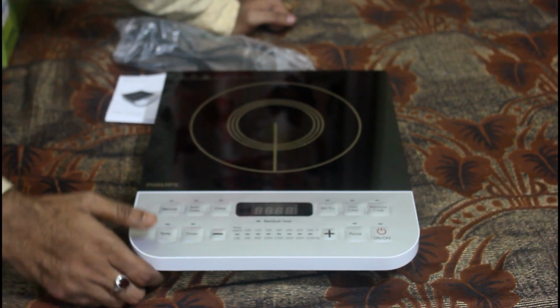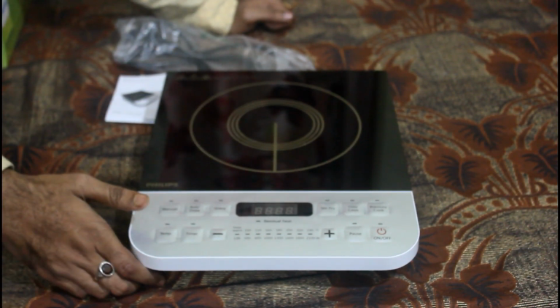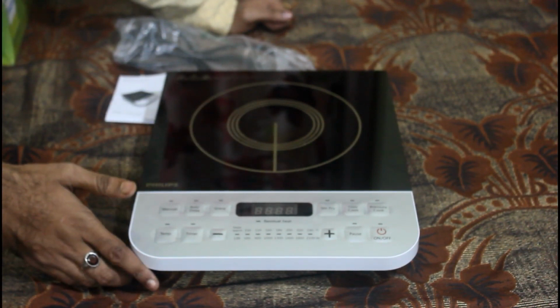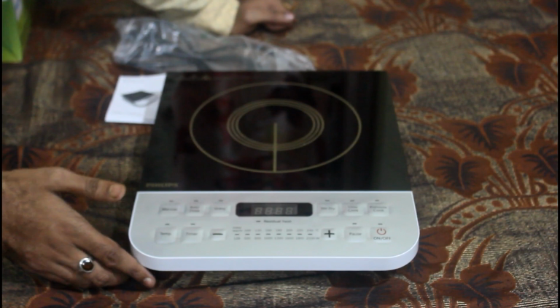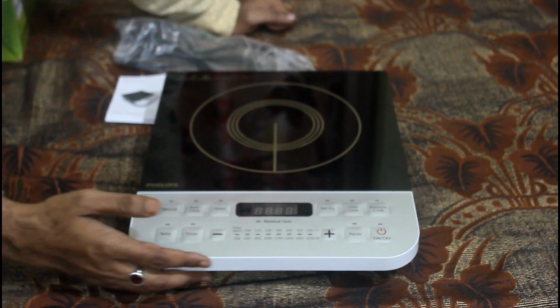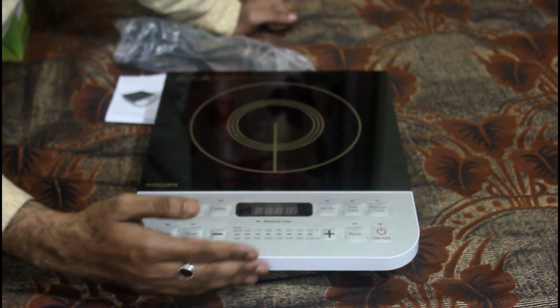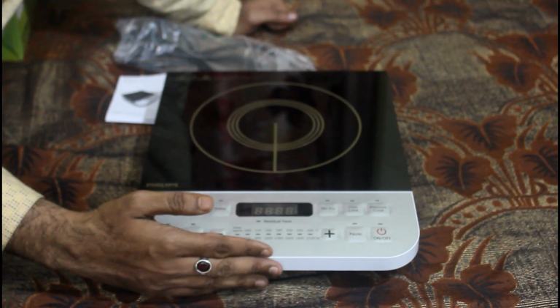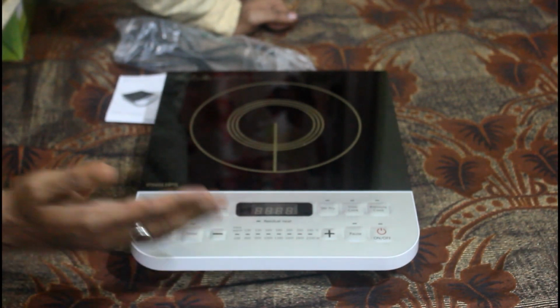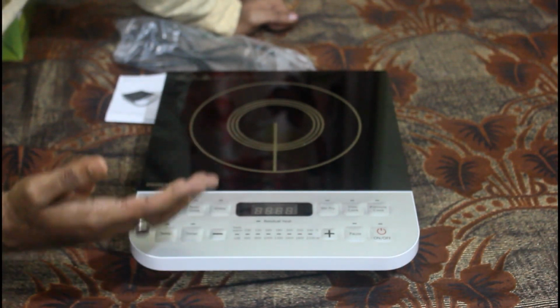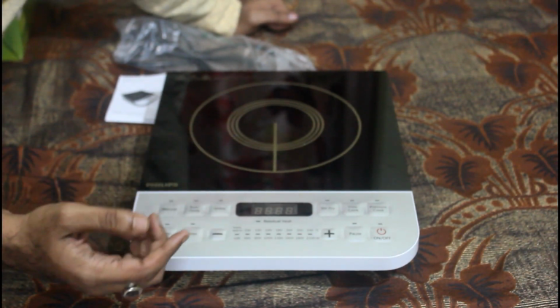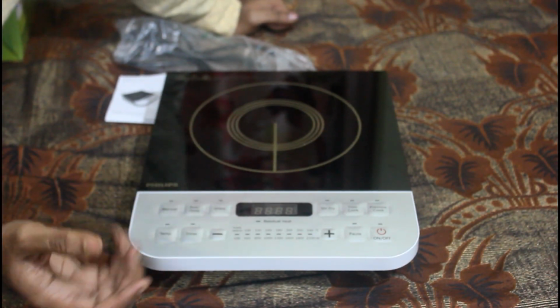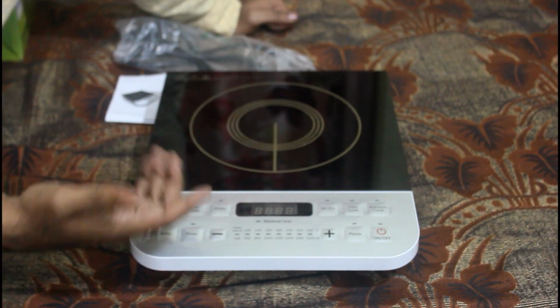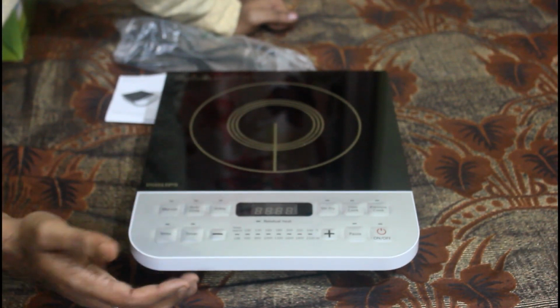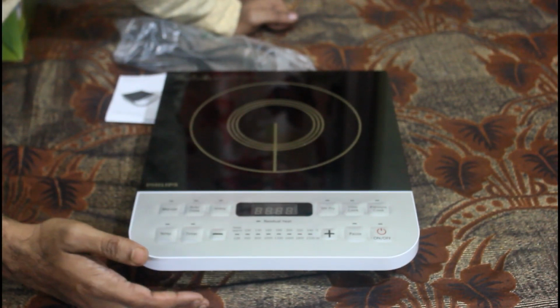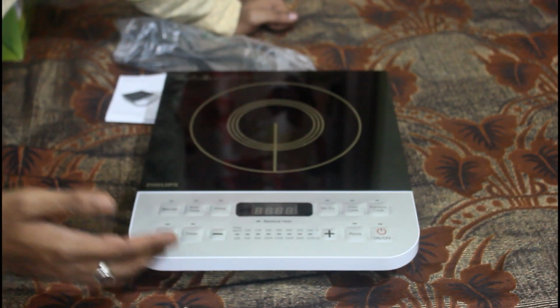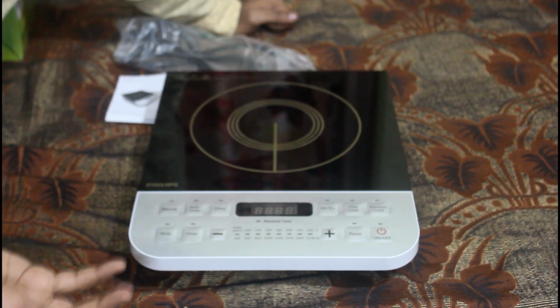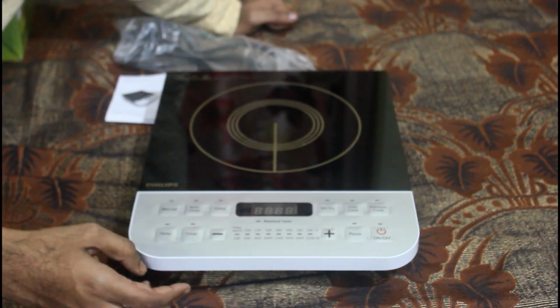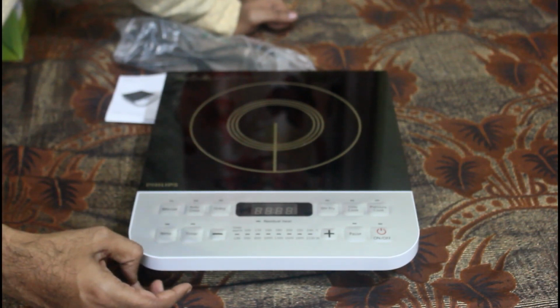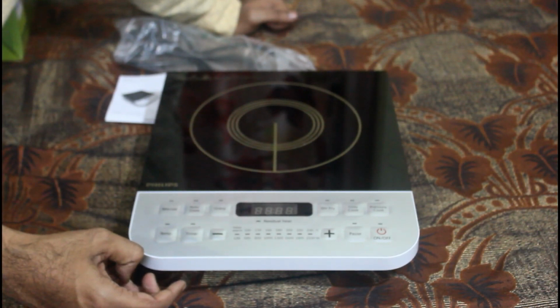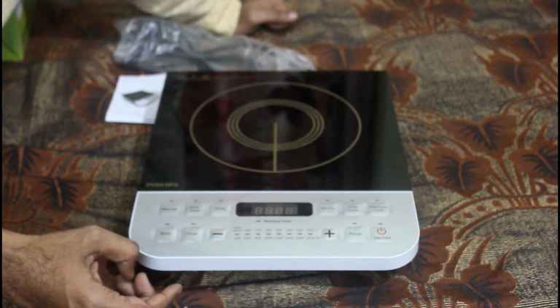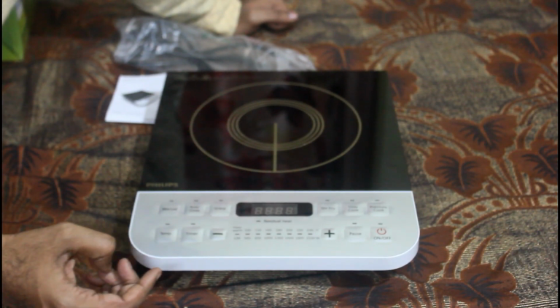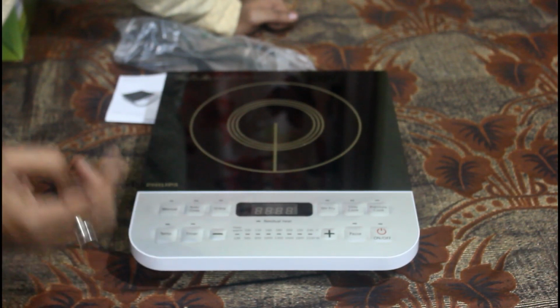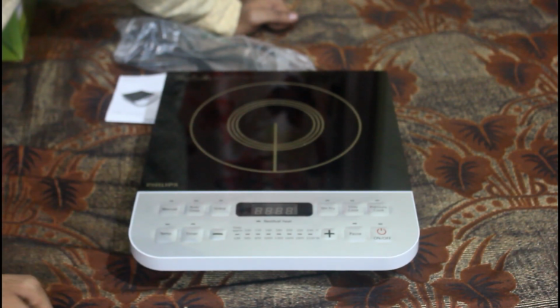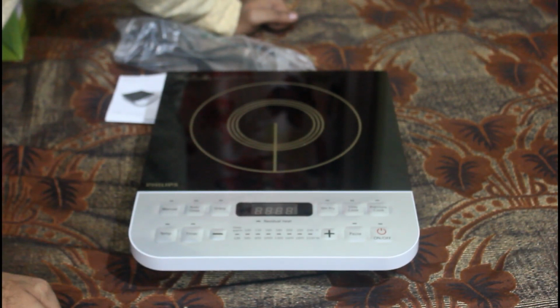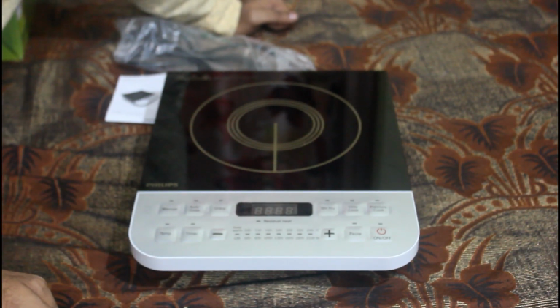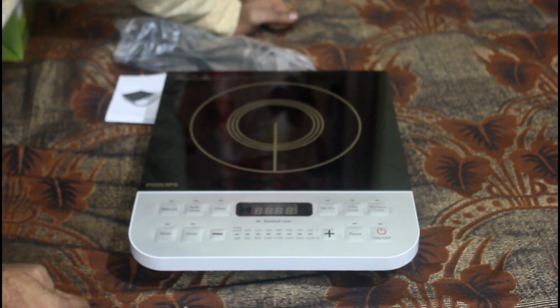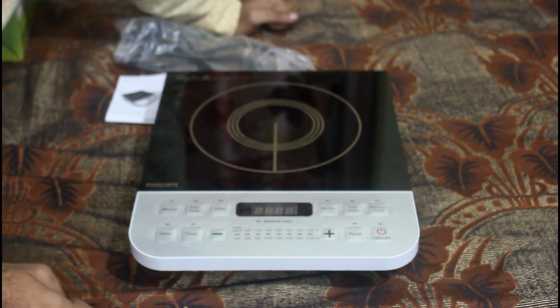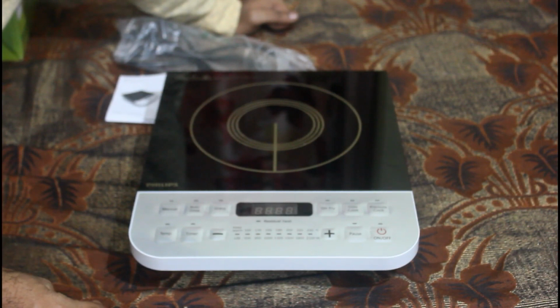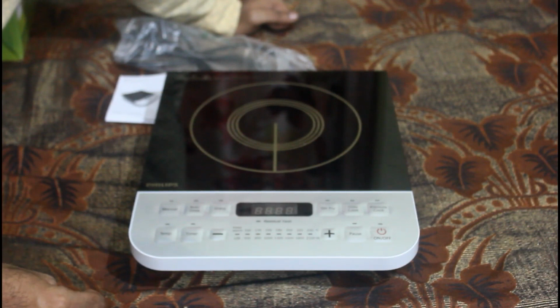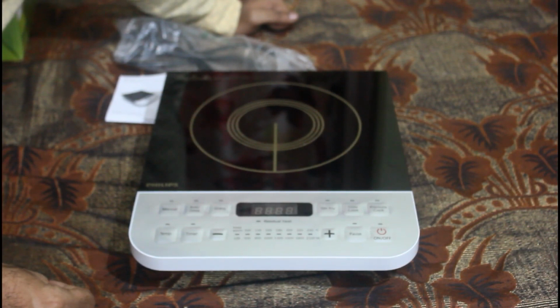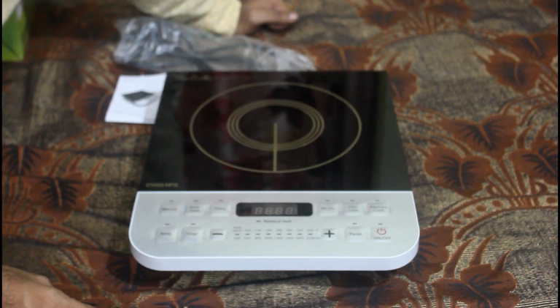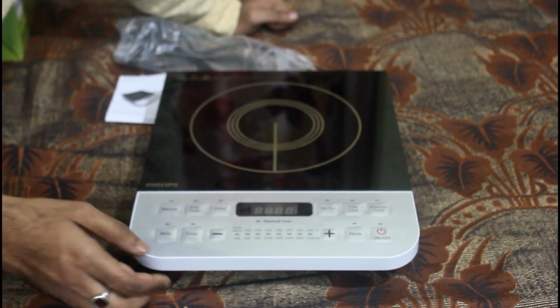What are the utensils you can use with this? You can use stainless steel, and obviously induction-safe utensils. You can use those with this cooker.